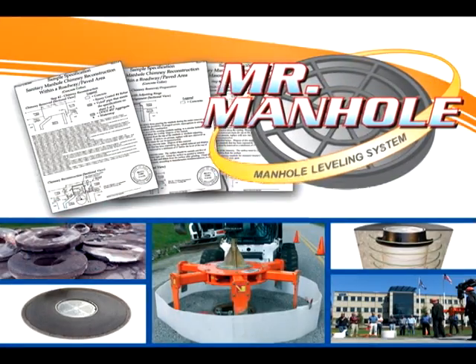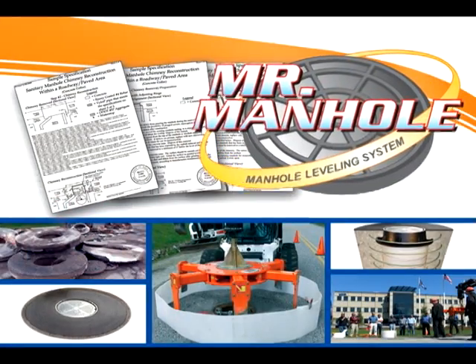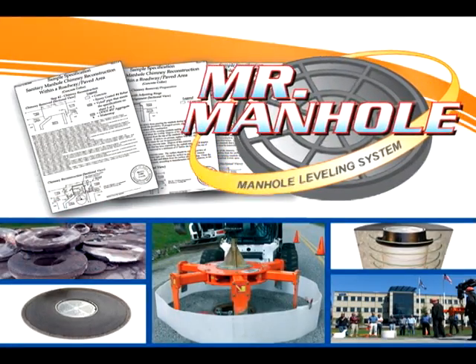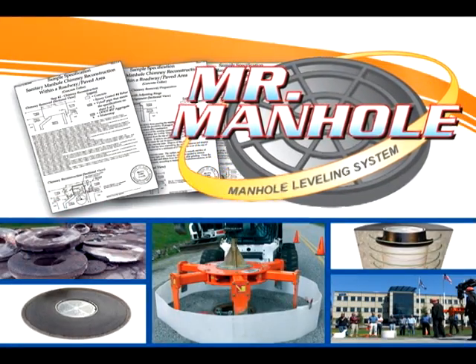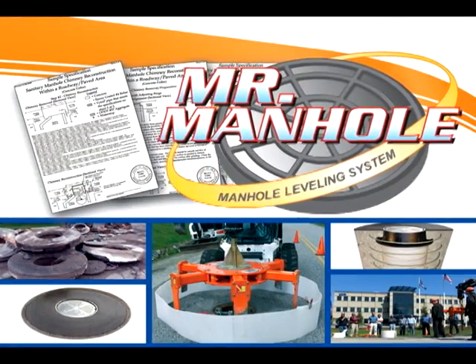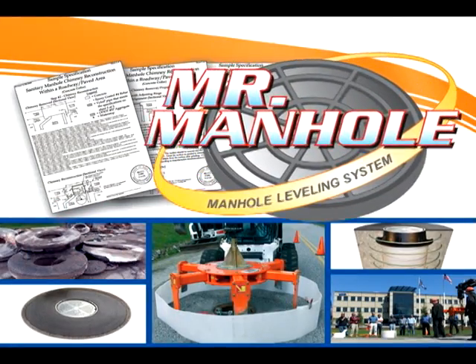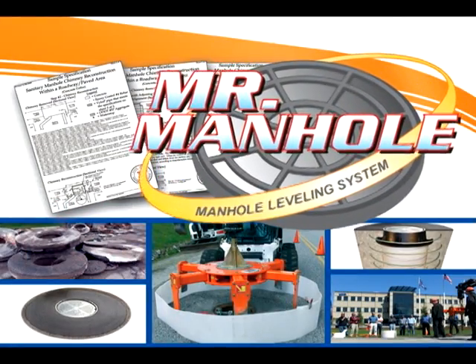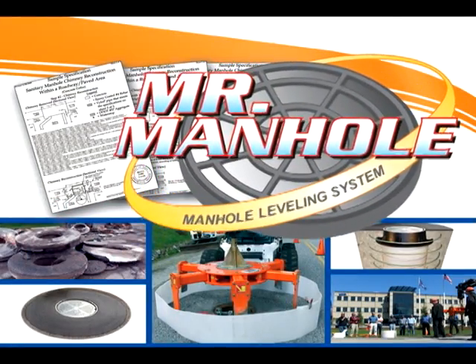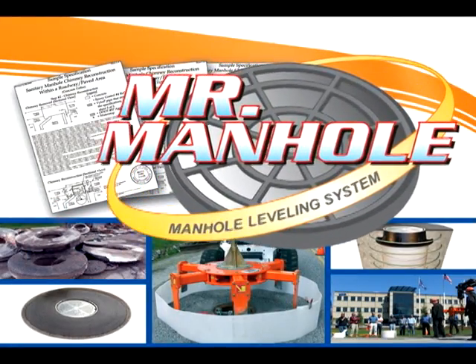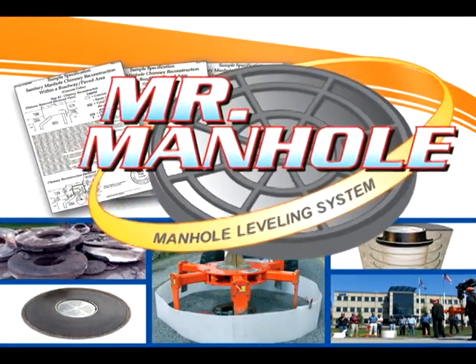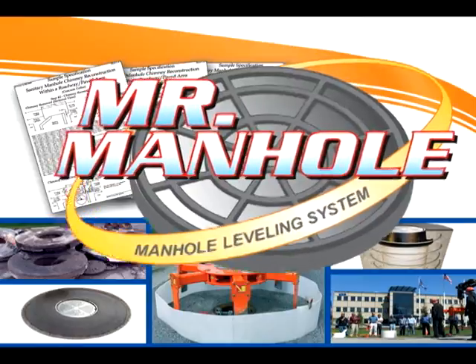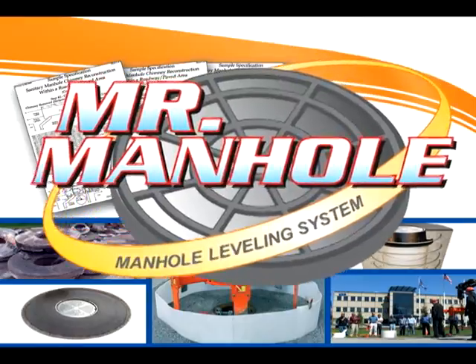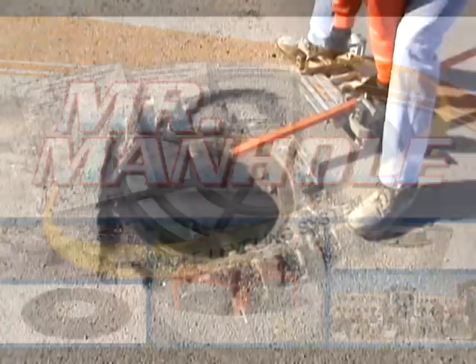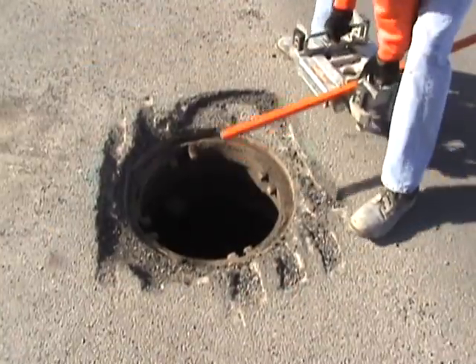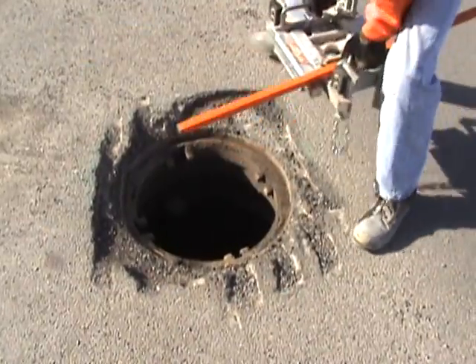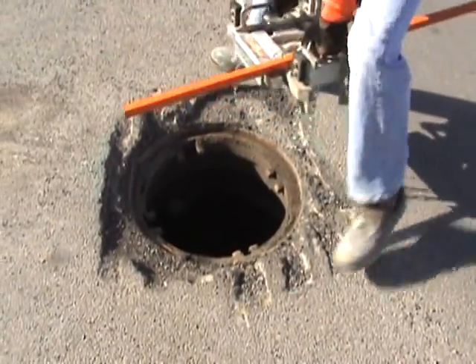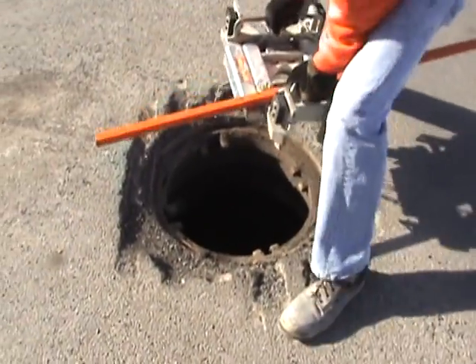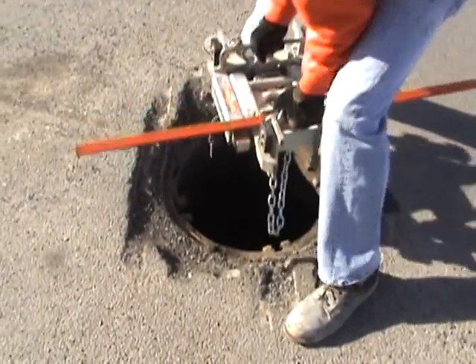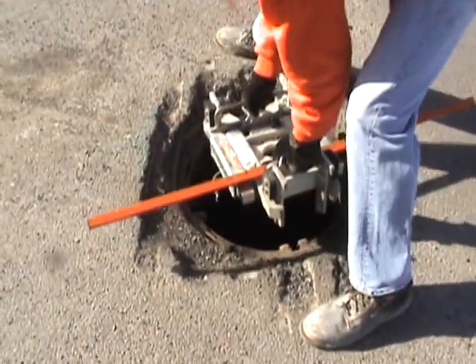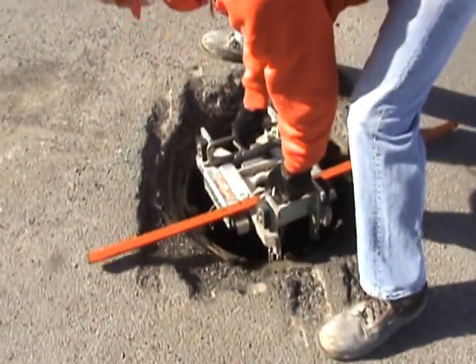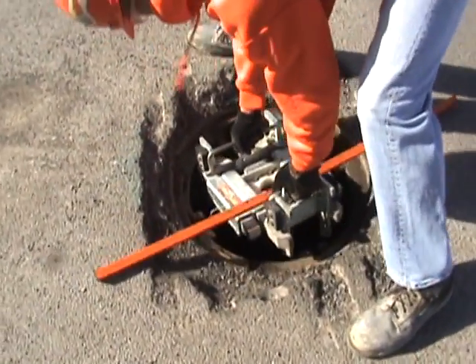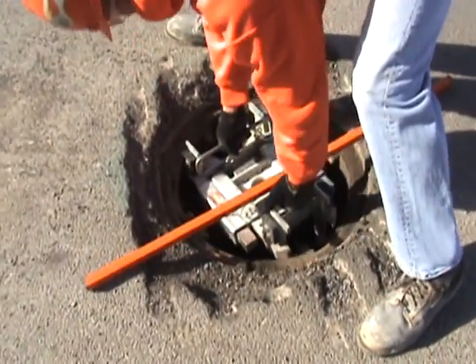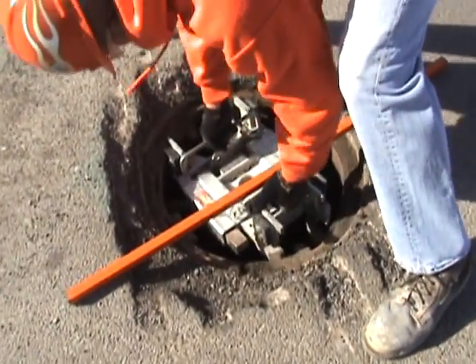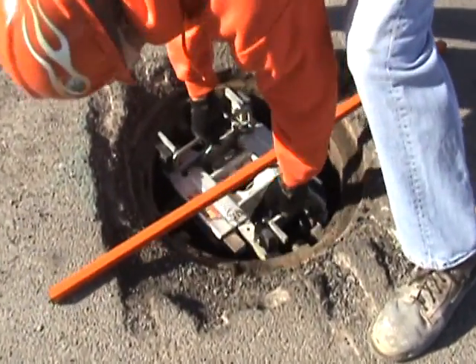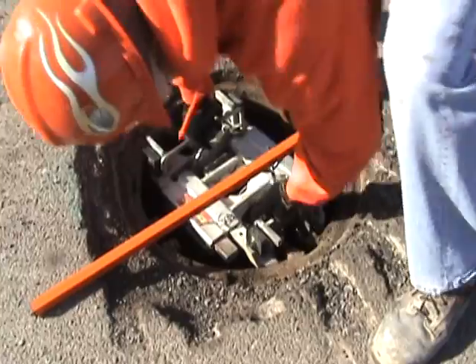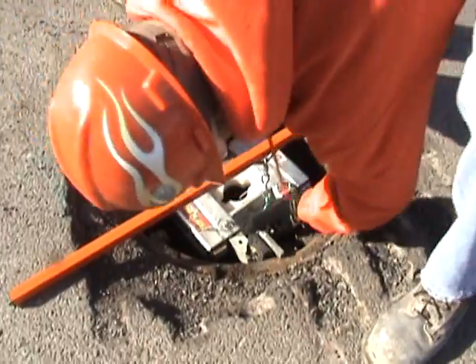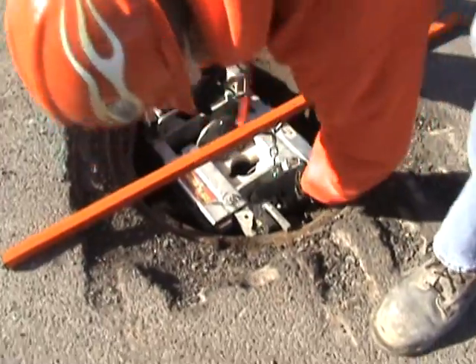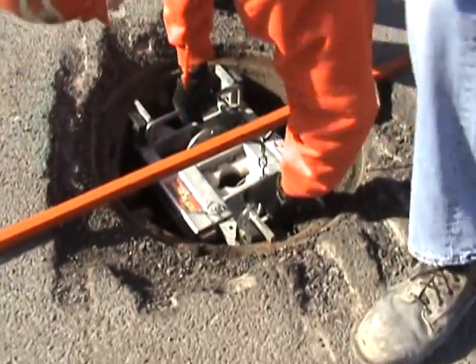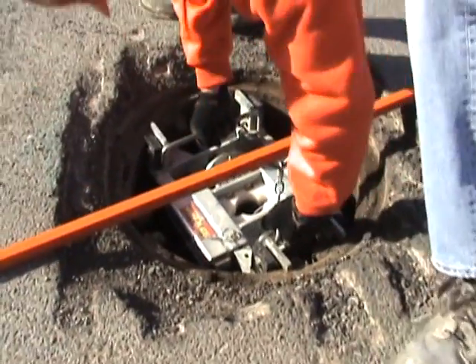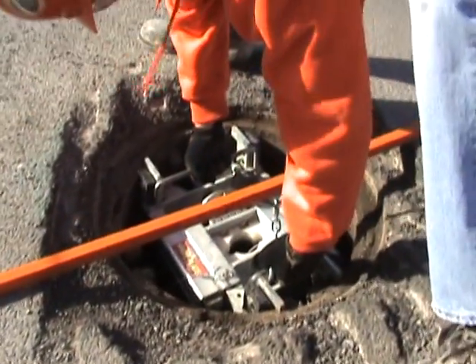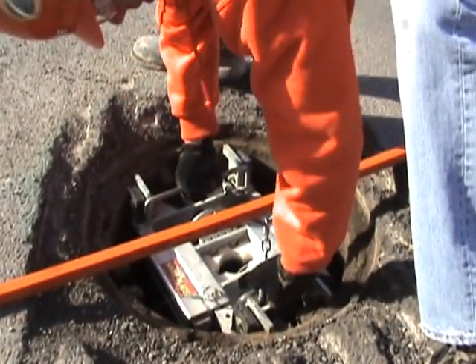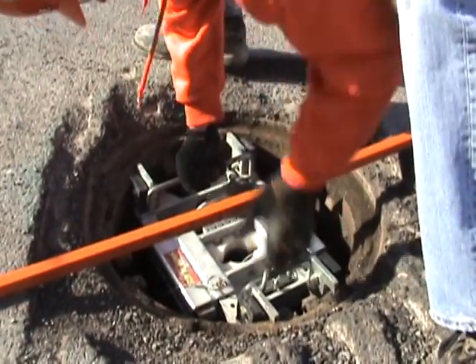The Mr. Manhole Chimney Replacement System addresses the bump and leak problems by quickly removing the manhole chimney and replacing it with a new, structurally sound, water-tight assembly.